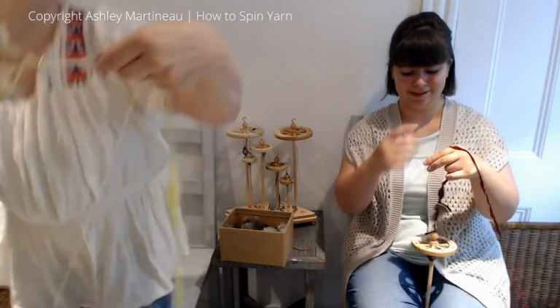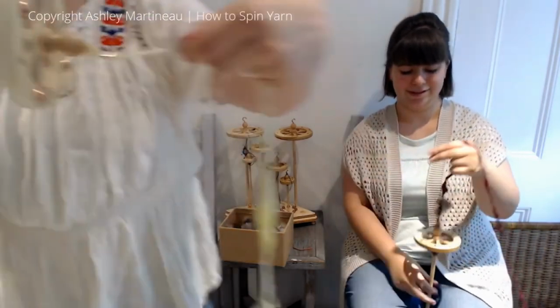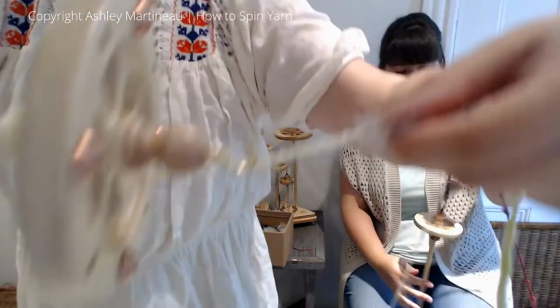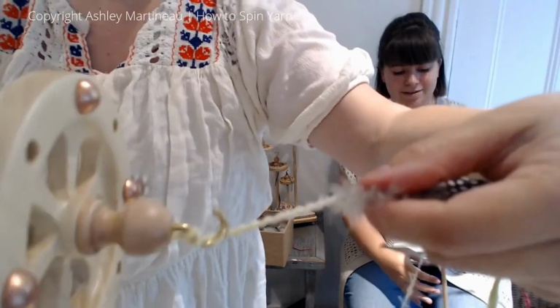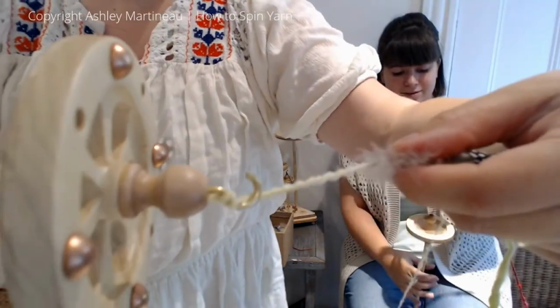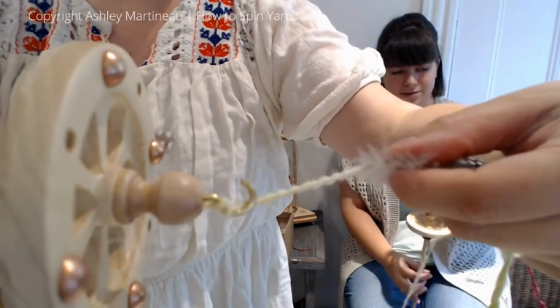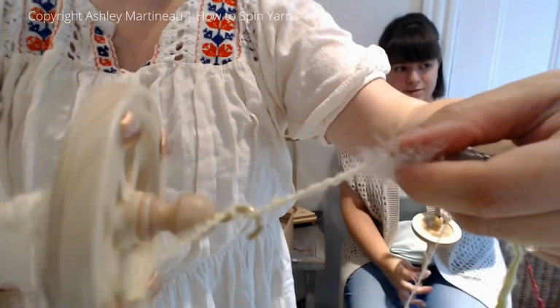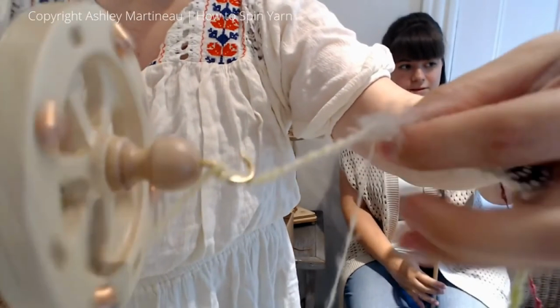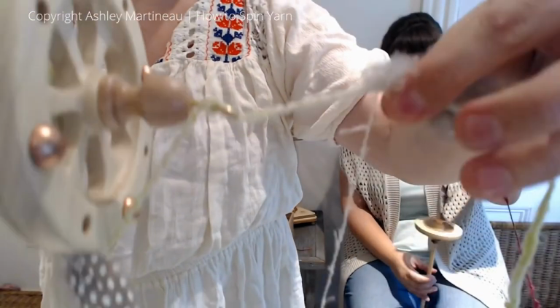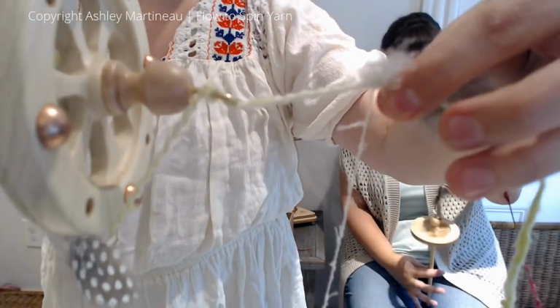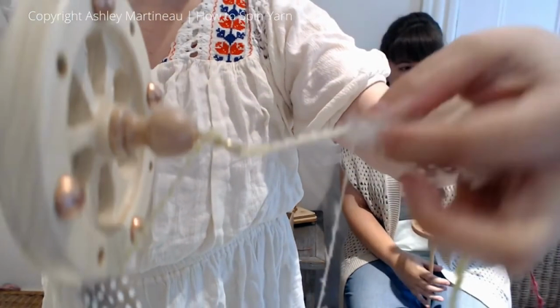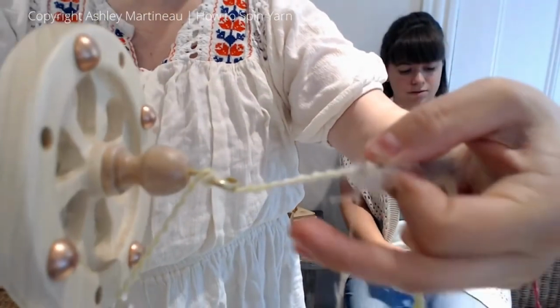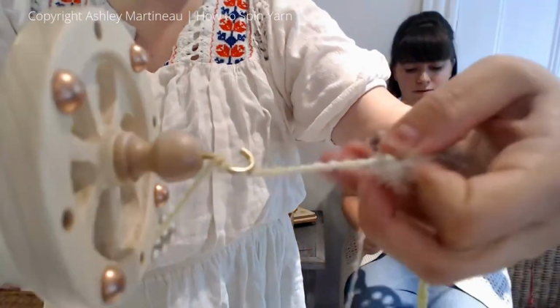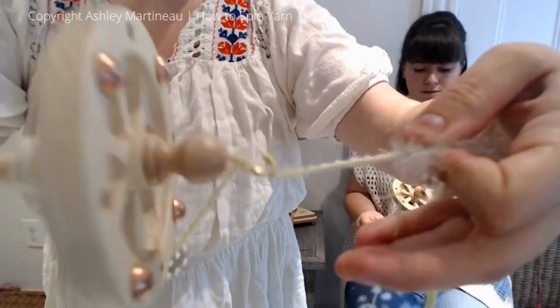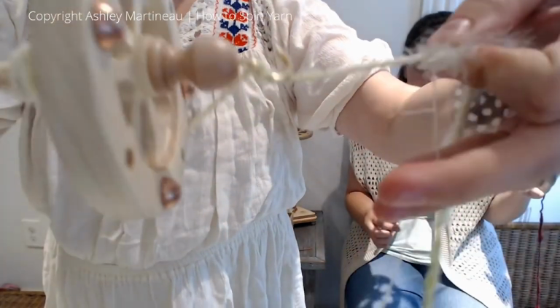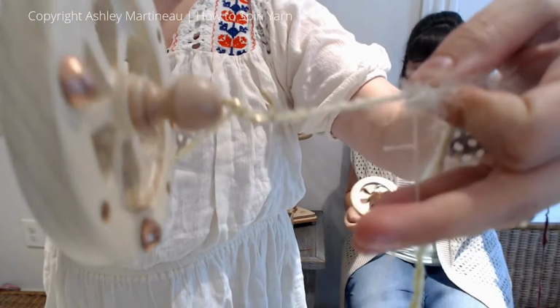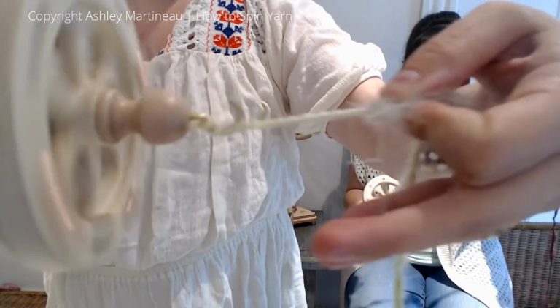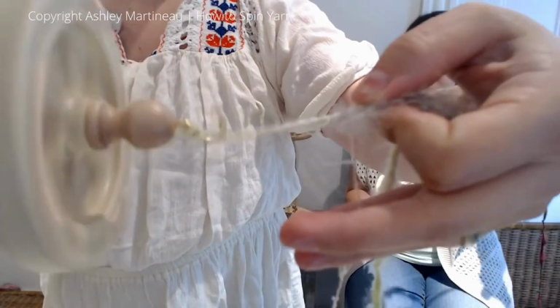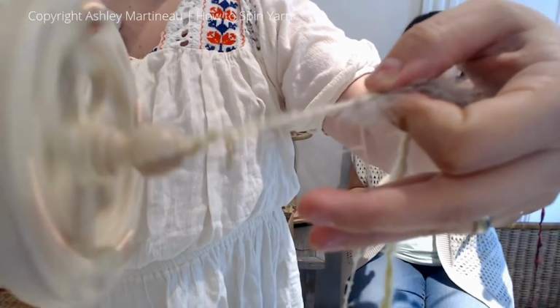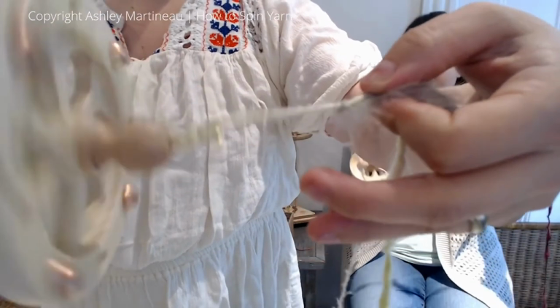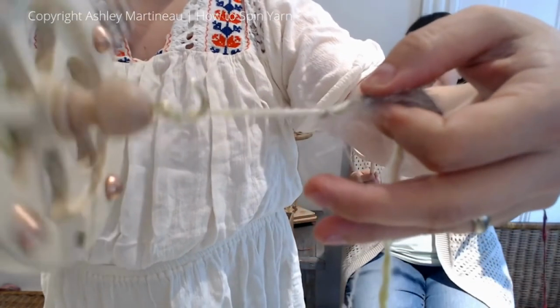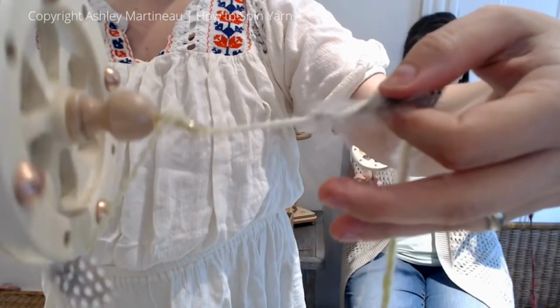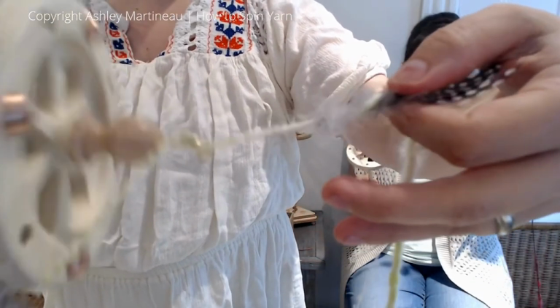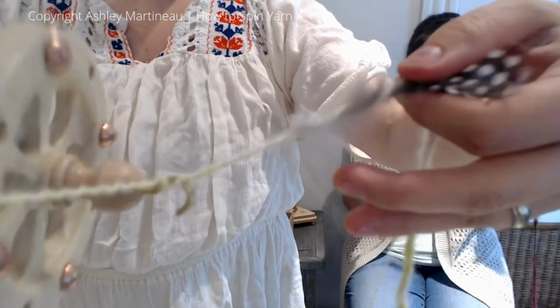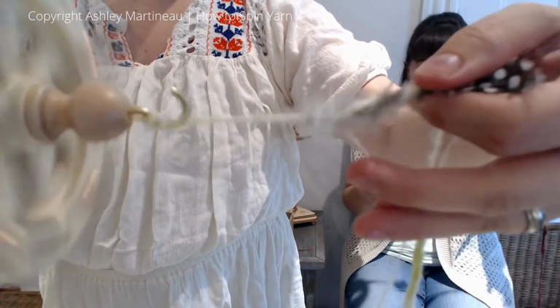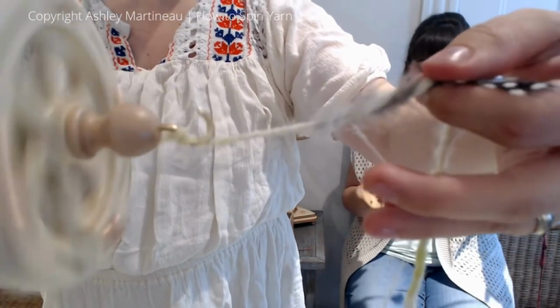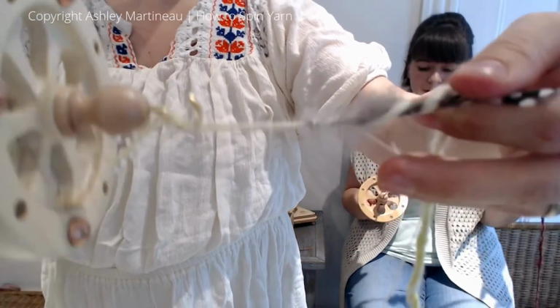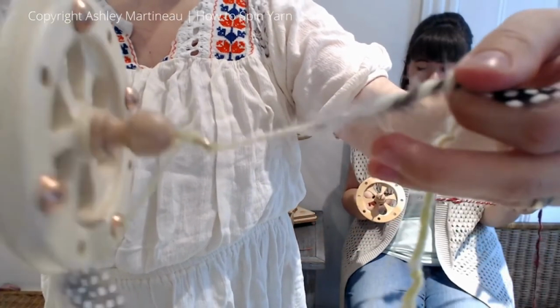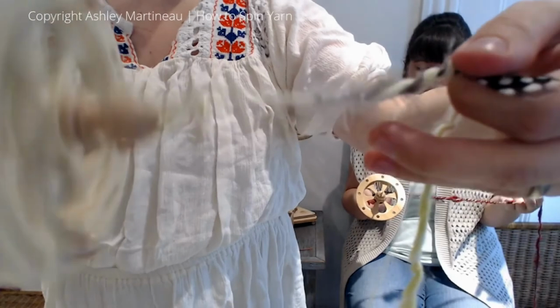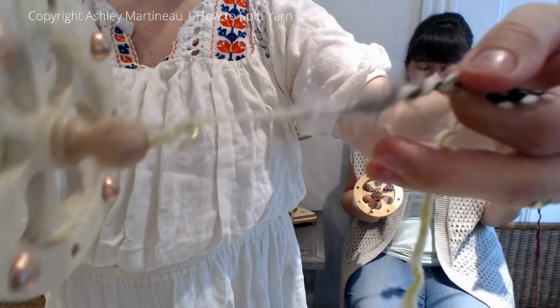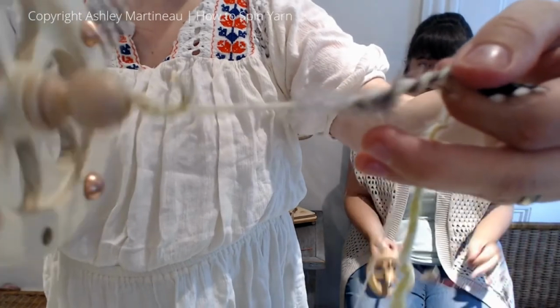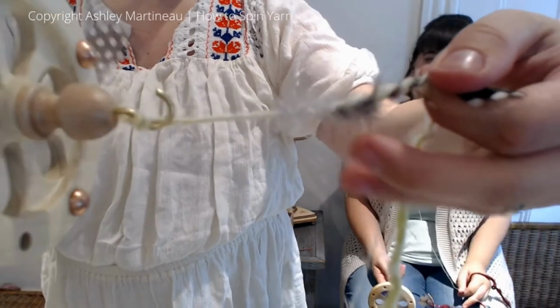Let me show you a close-up. I've got my thread right here, I'm pinching the feather and twisting, twisting, twisting that plying thread around the feather for about halfway.